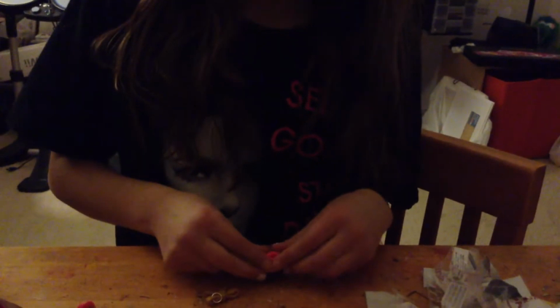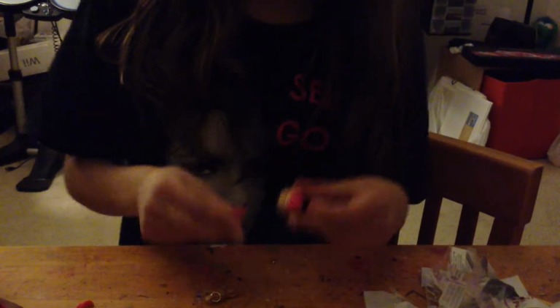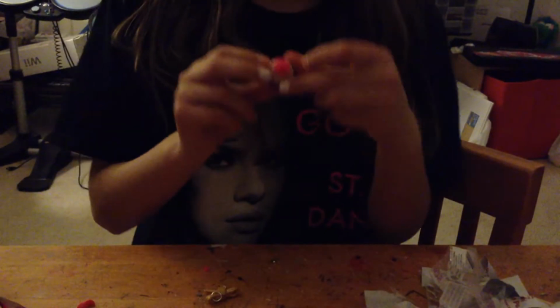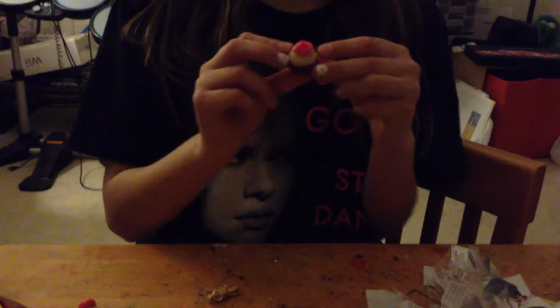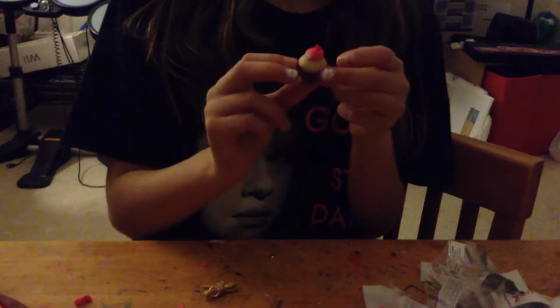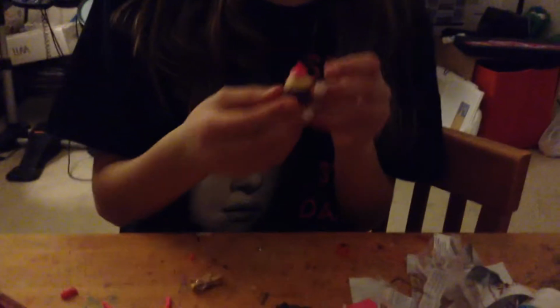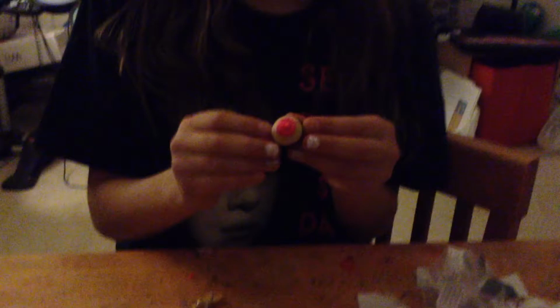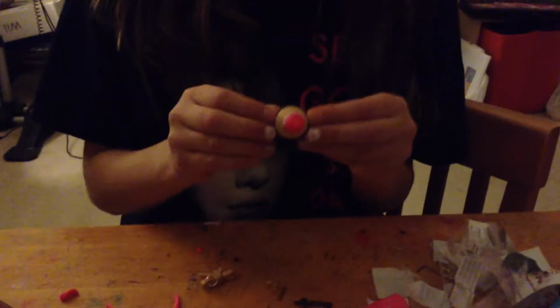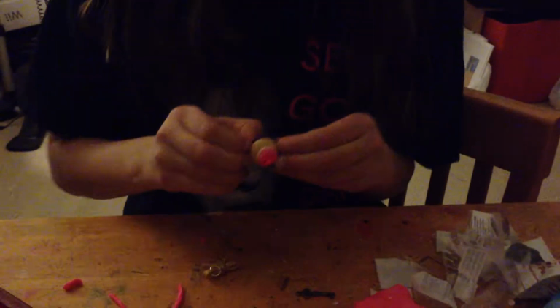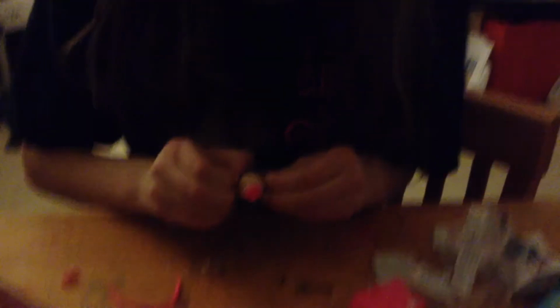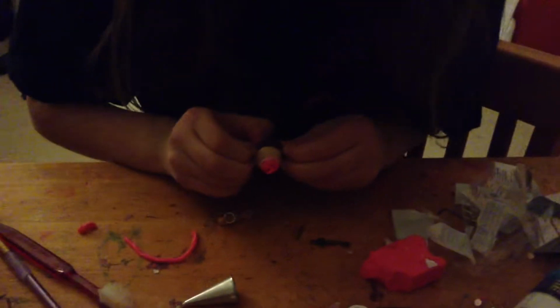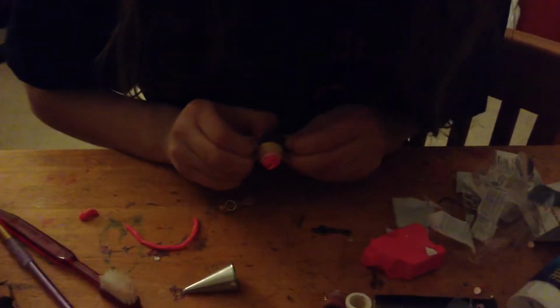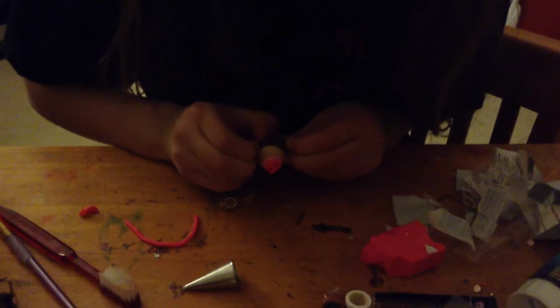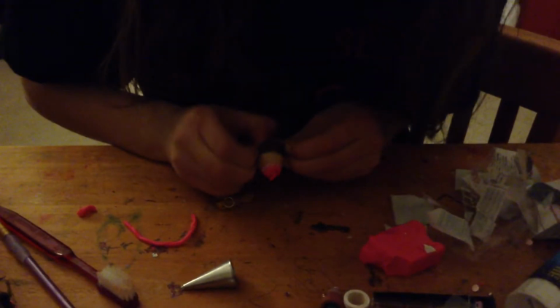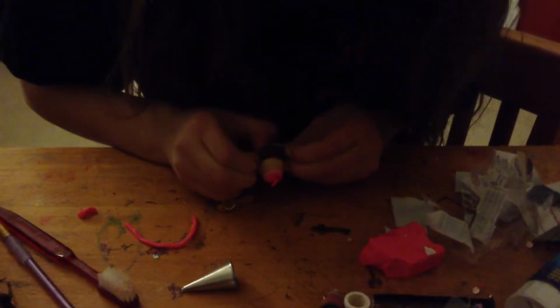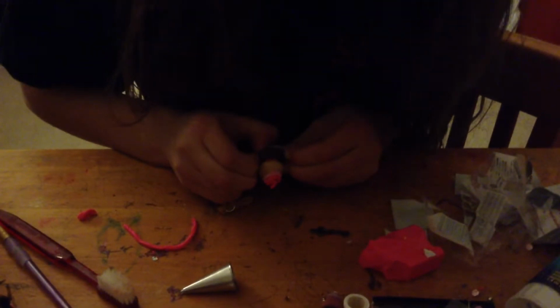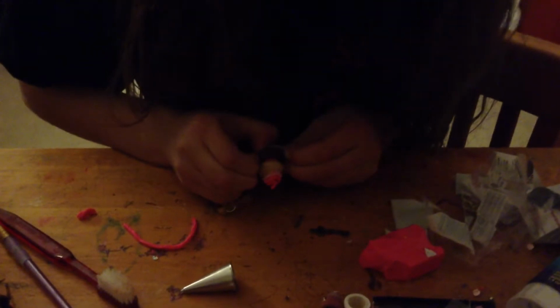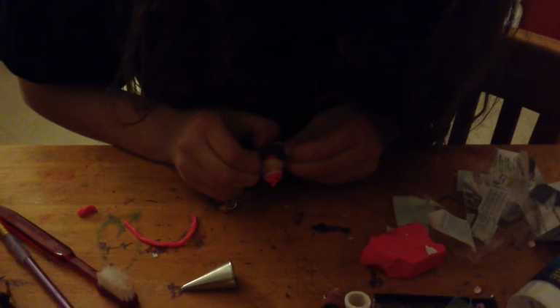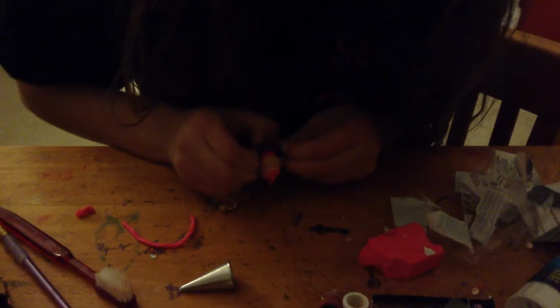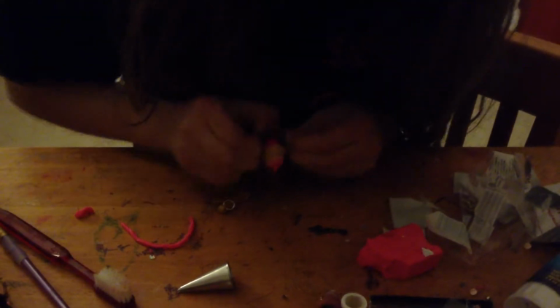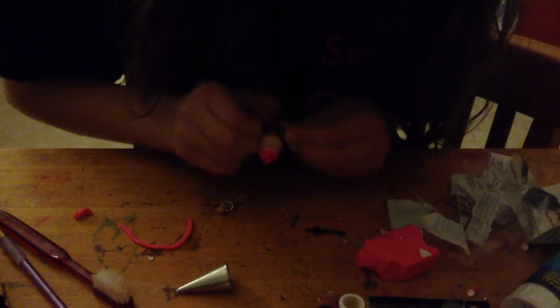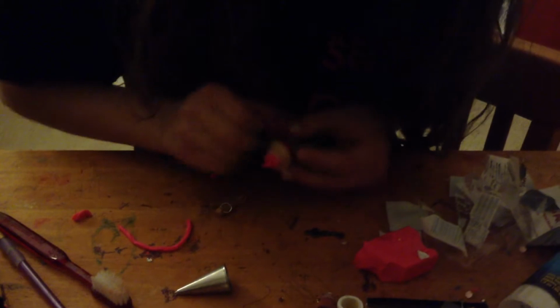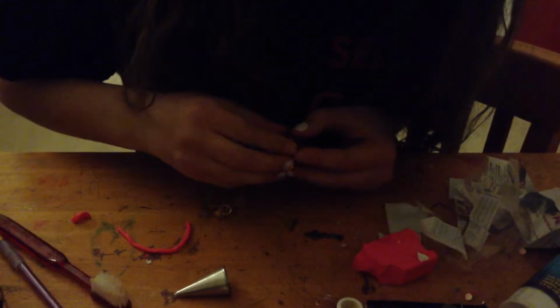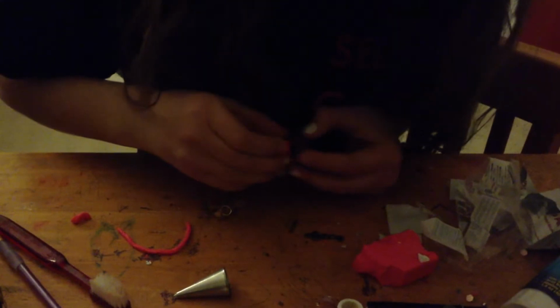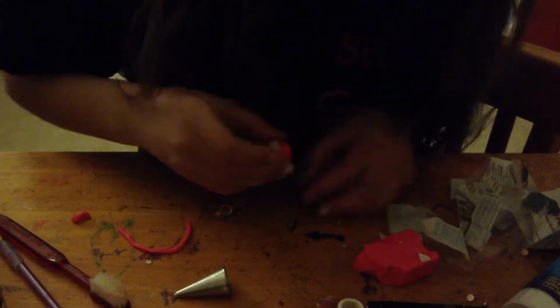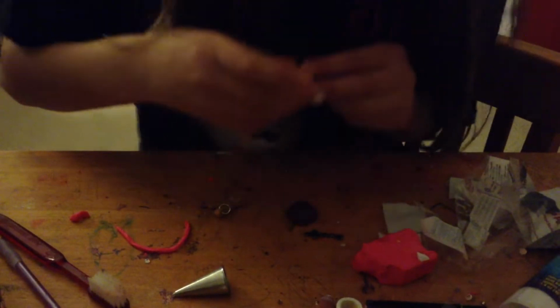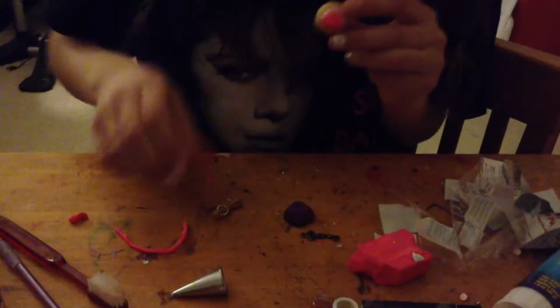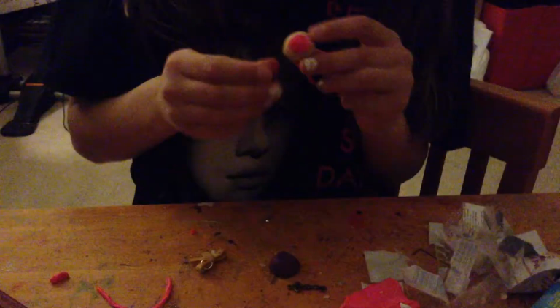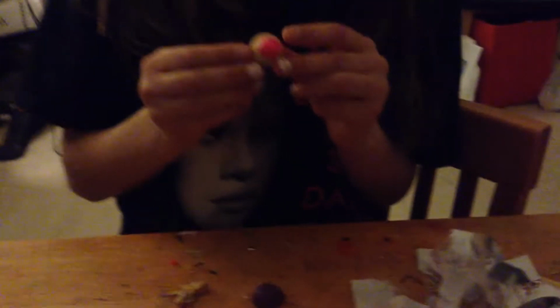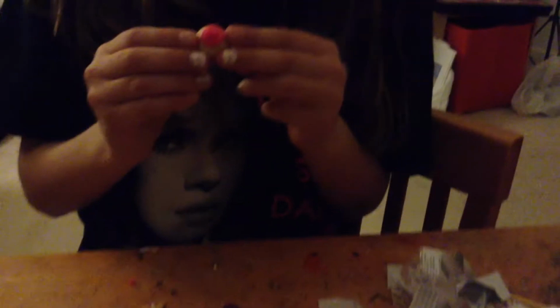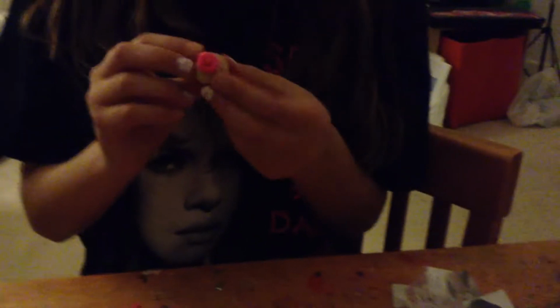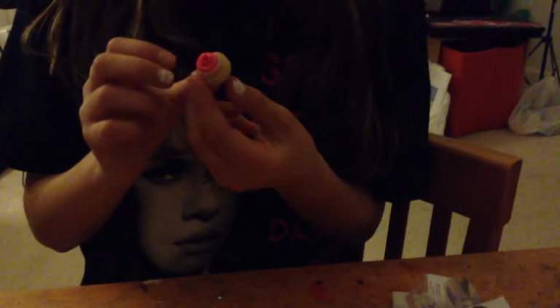So like that. Then you pop it out of your mold nice and easy — just pull it out. And your cupcake looks like this.